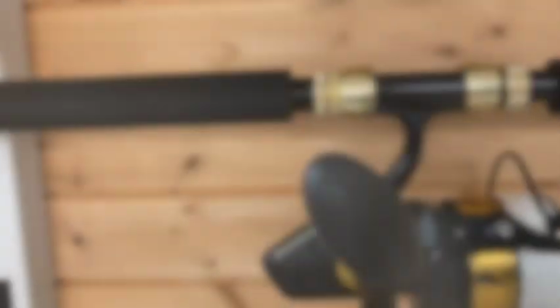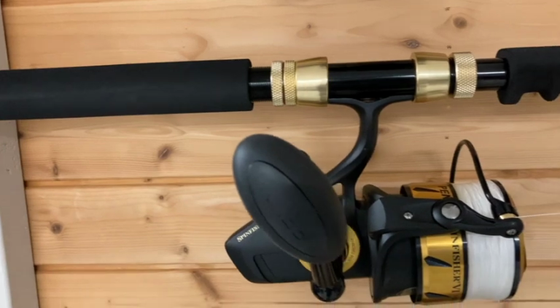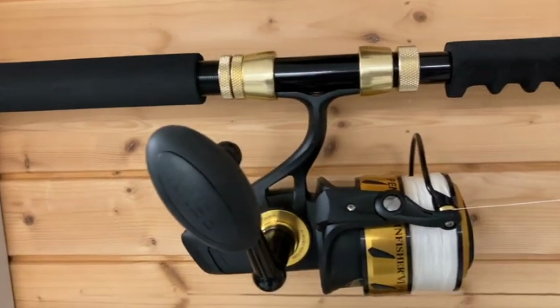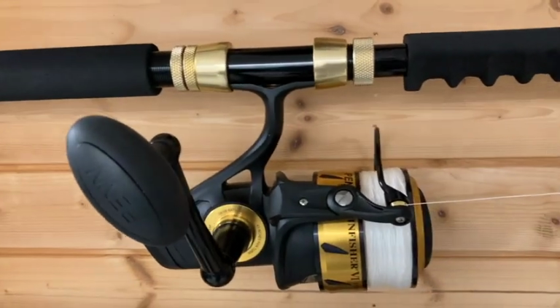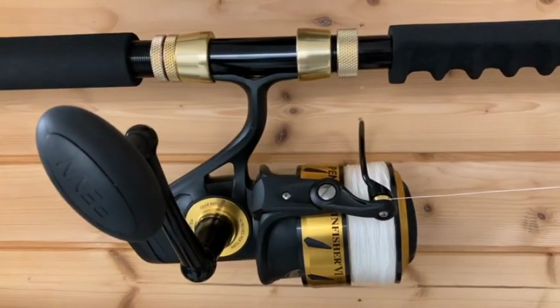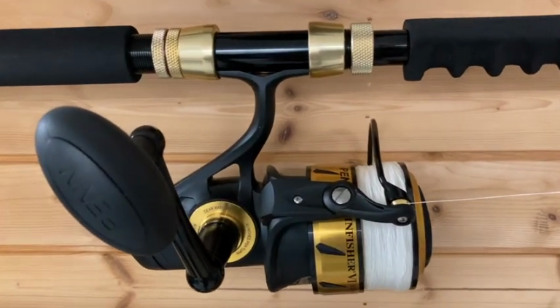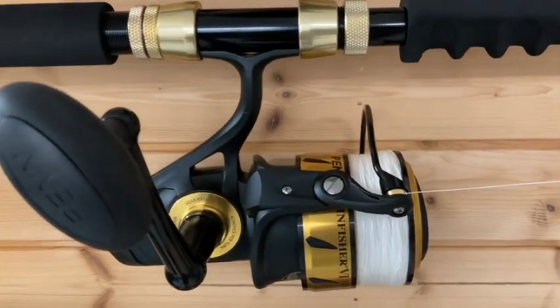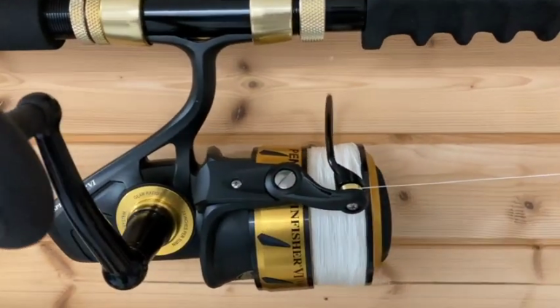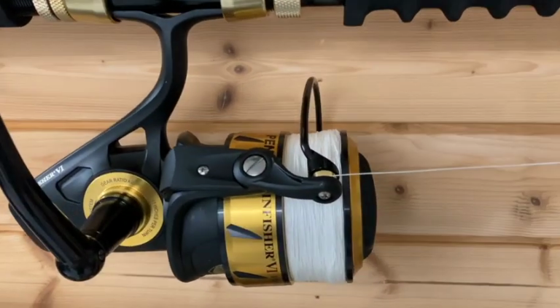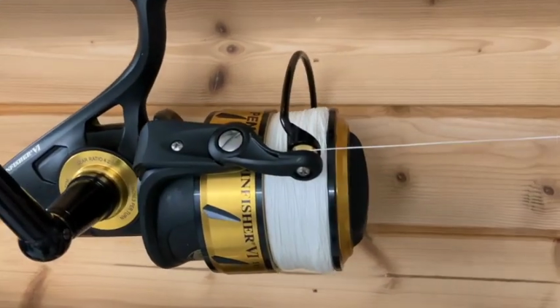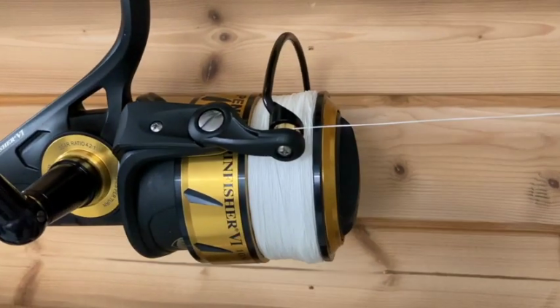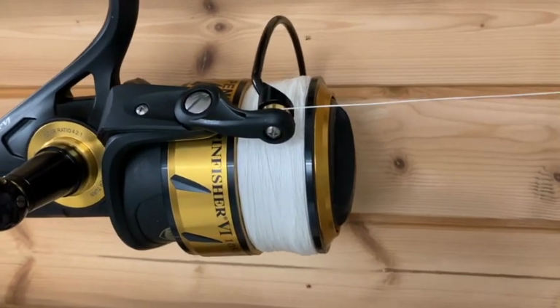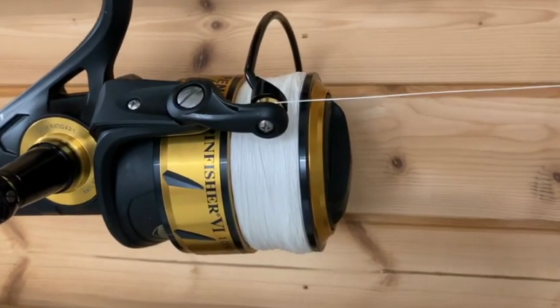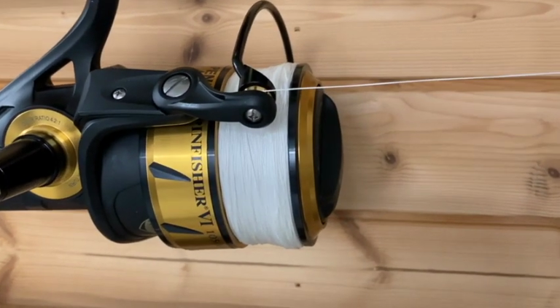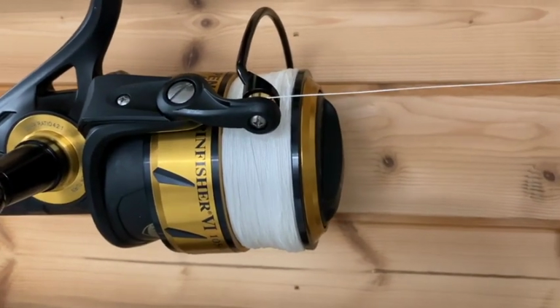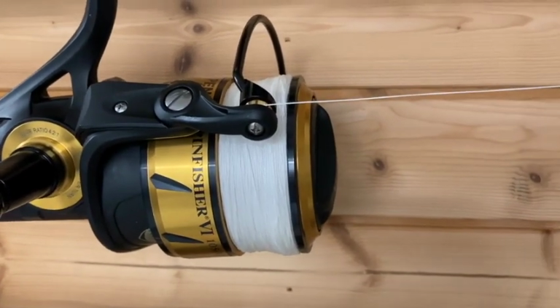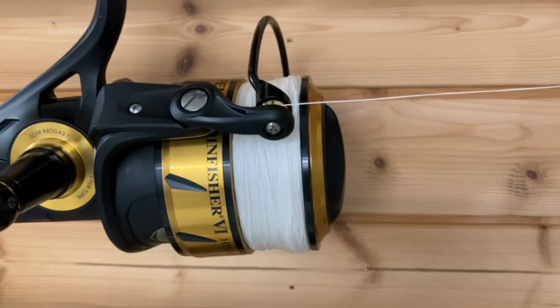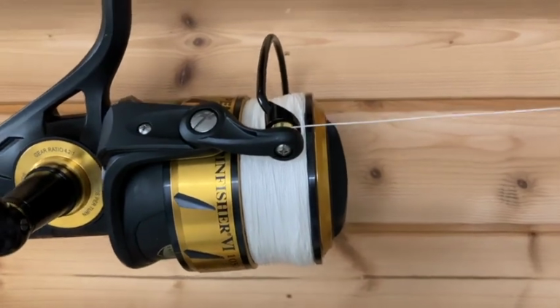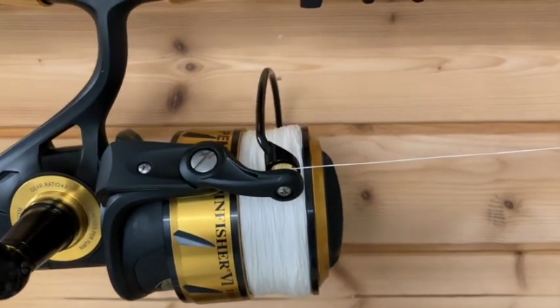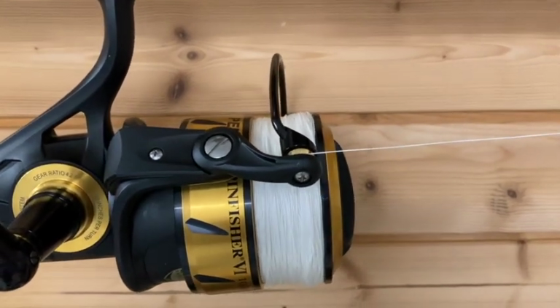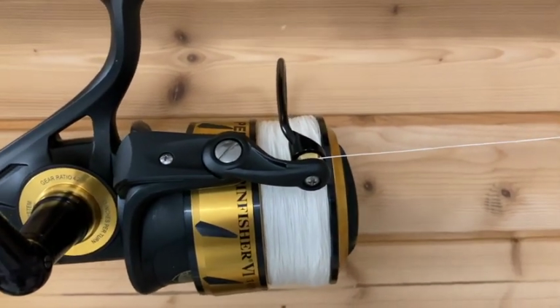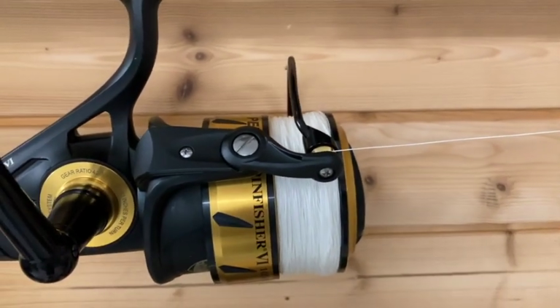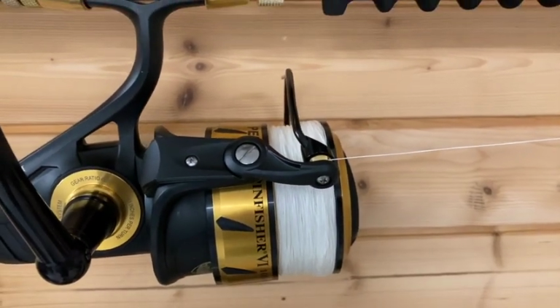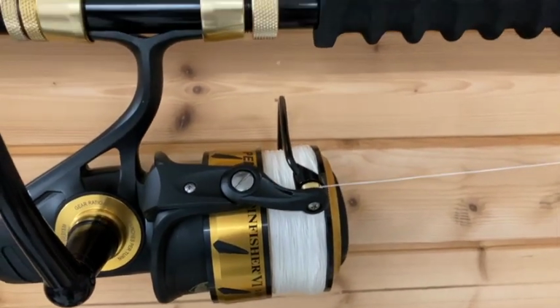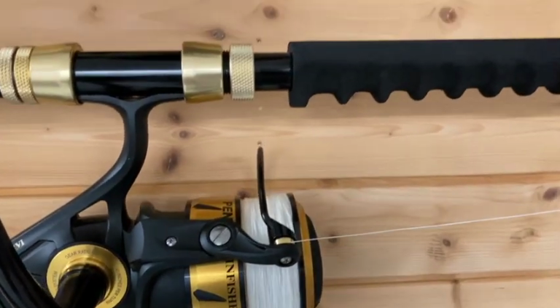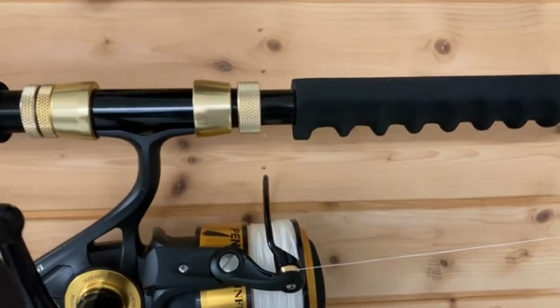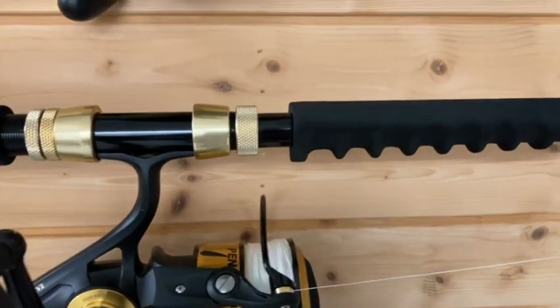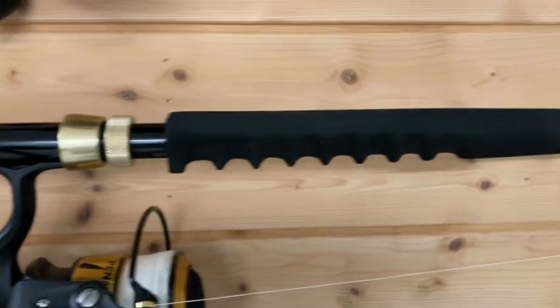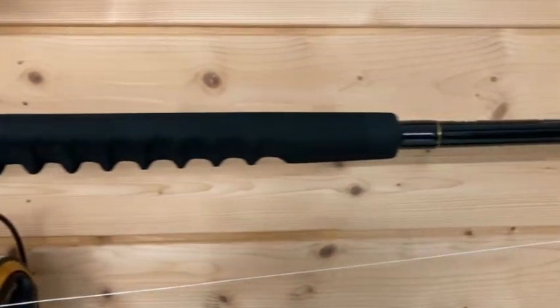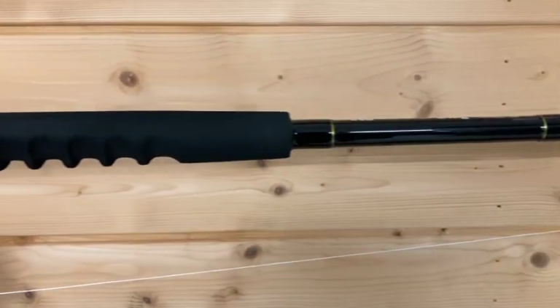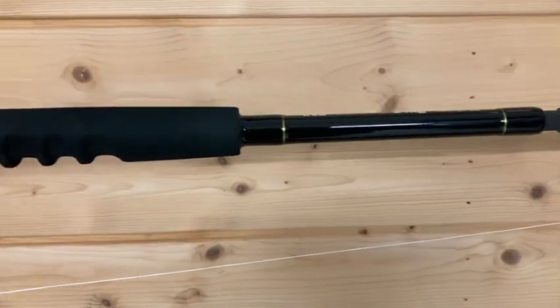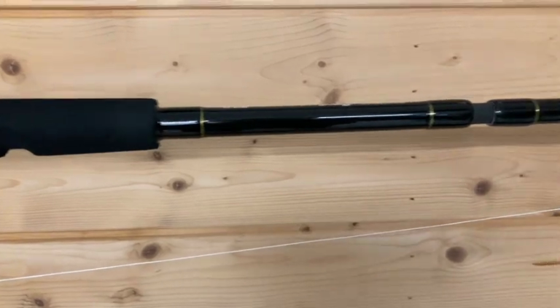Essential when drone fishing is a good rod and reel. Here I've got the Penn Spinfisher VI-10500, filled with 900m of 60lb Tasleen Spectra Braid on the Tikka Traveller 24kg Spin Rod.